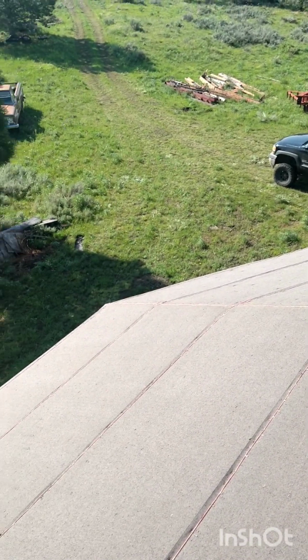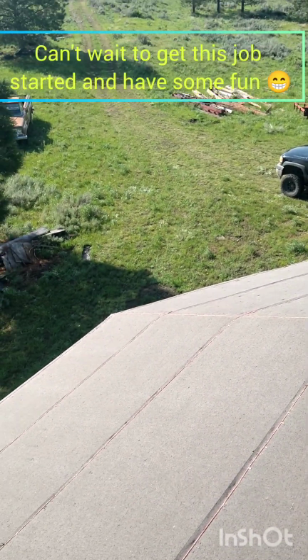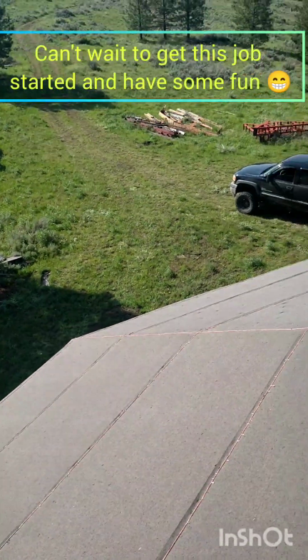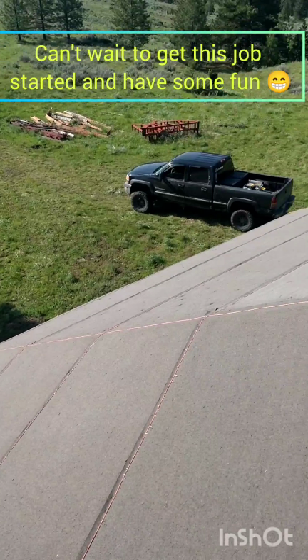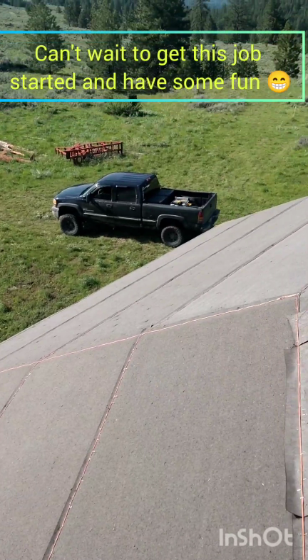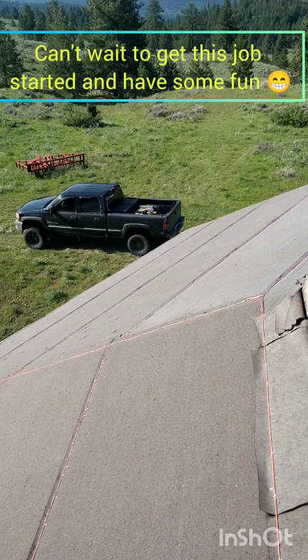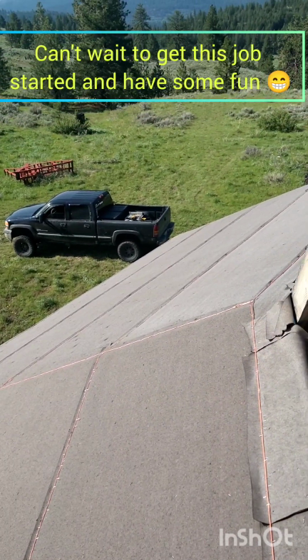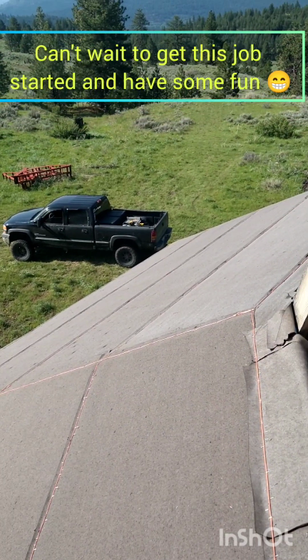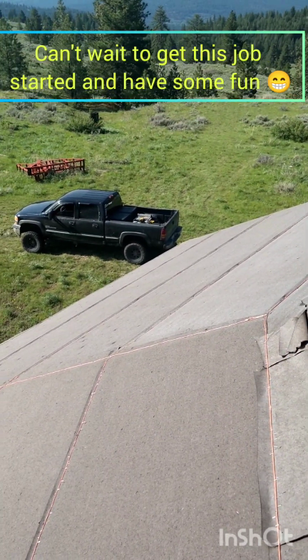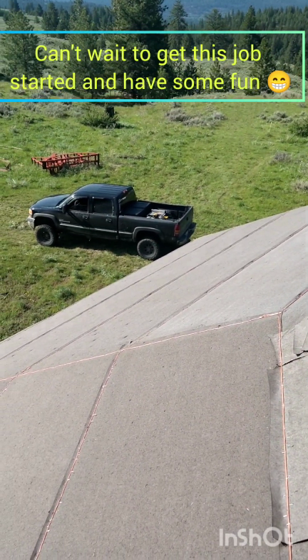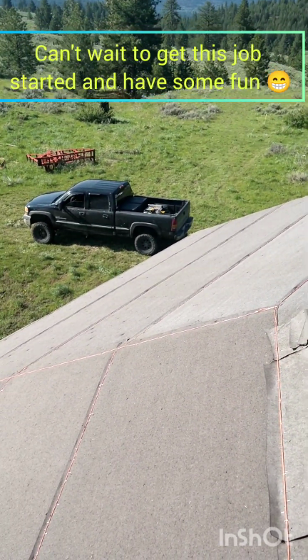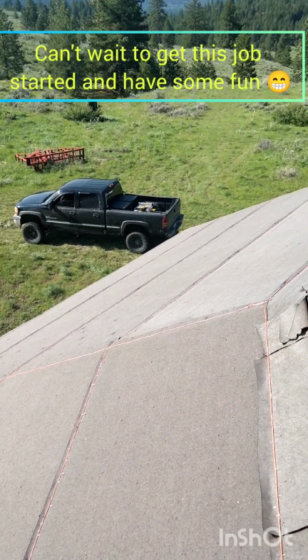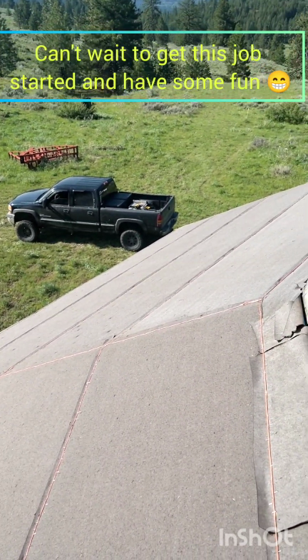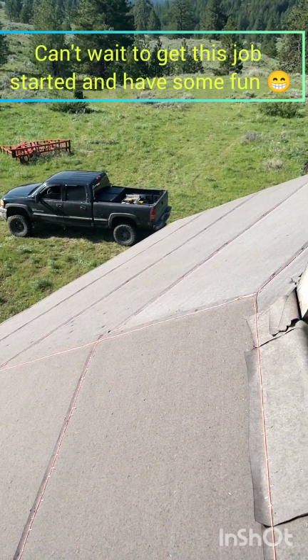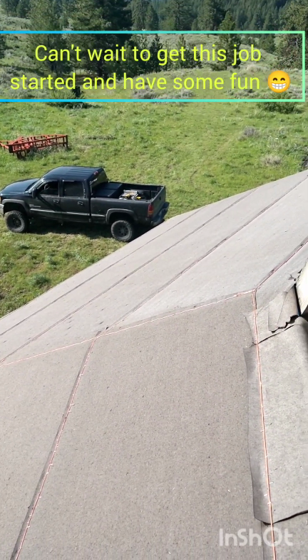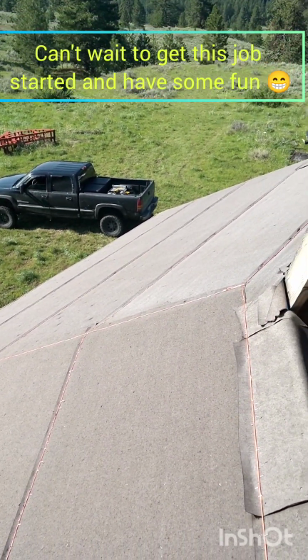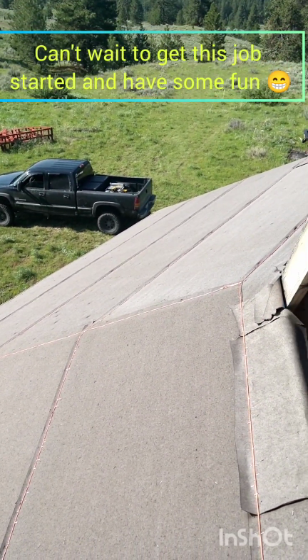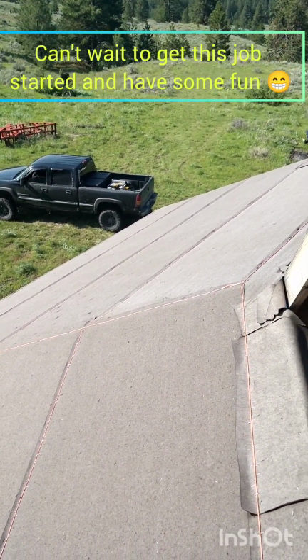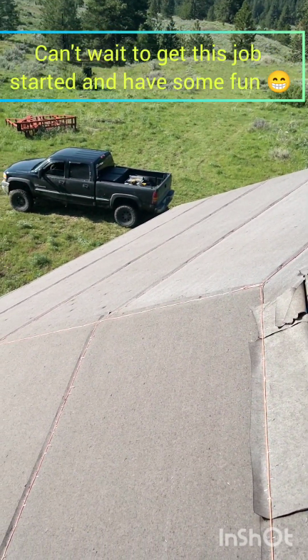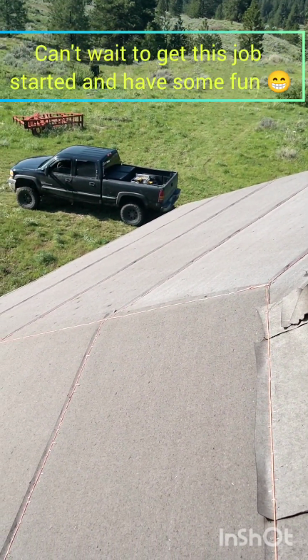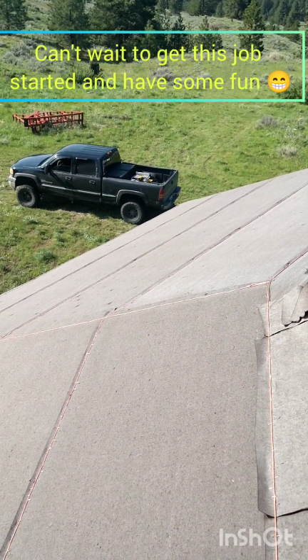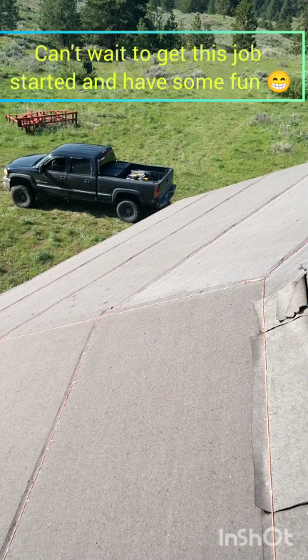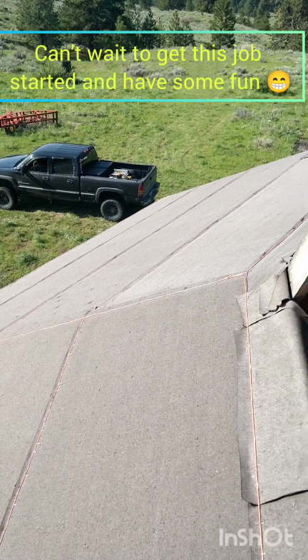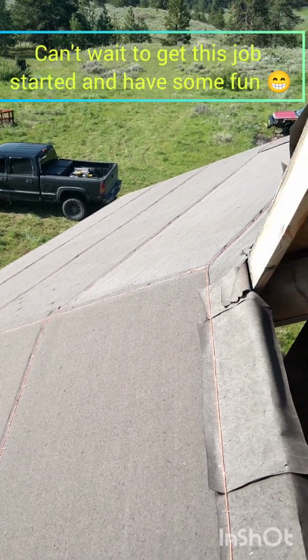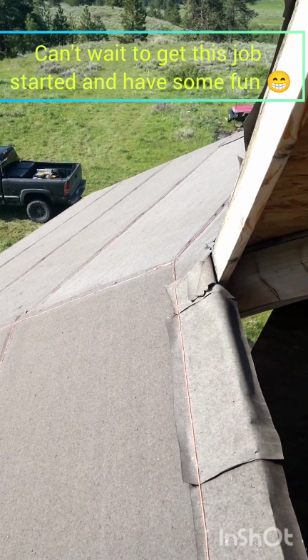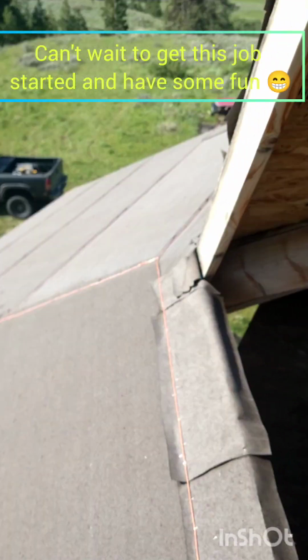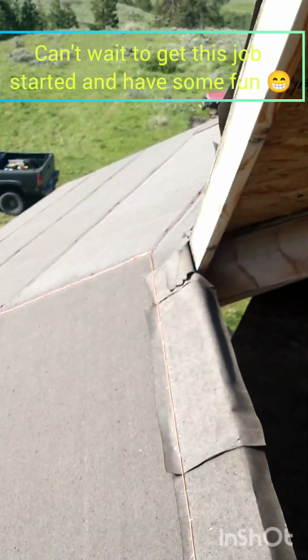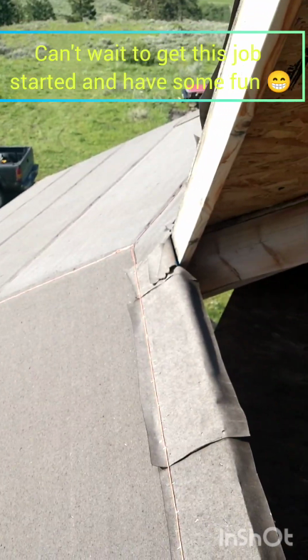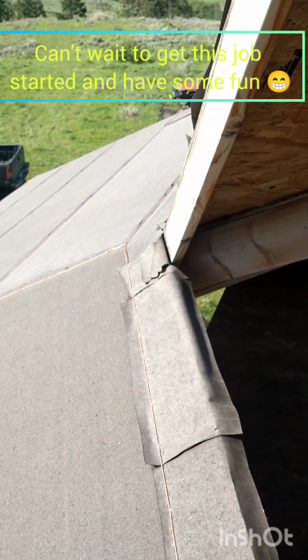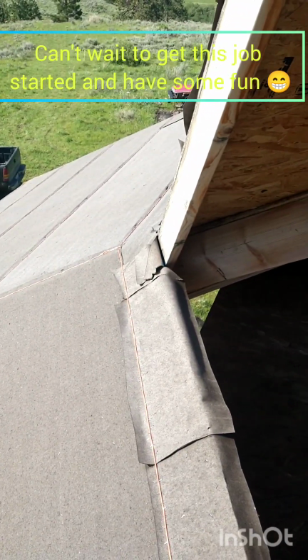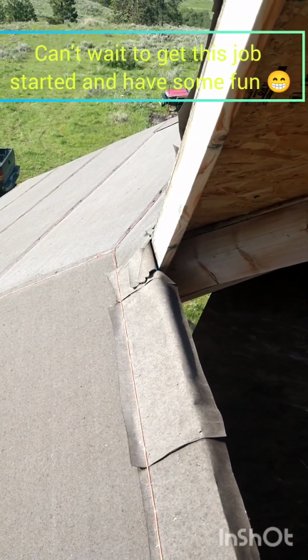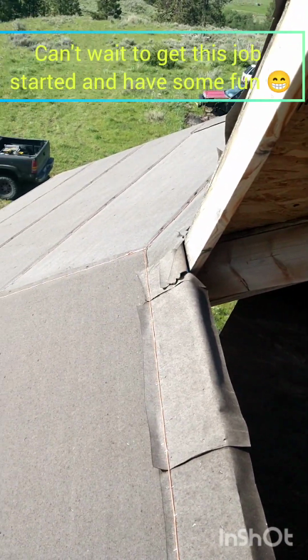Might not even be able to get the measurements today. Yeah, interesting. Don't know what to think about it right now.